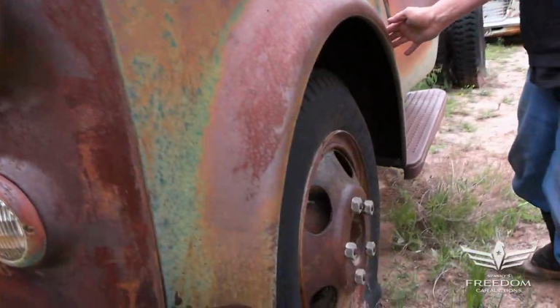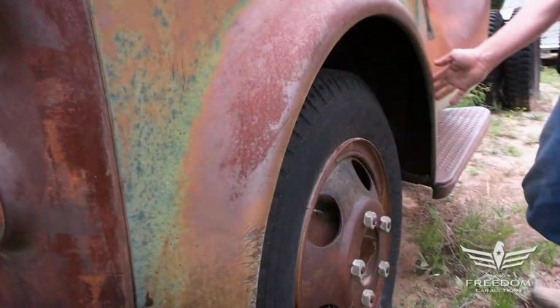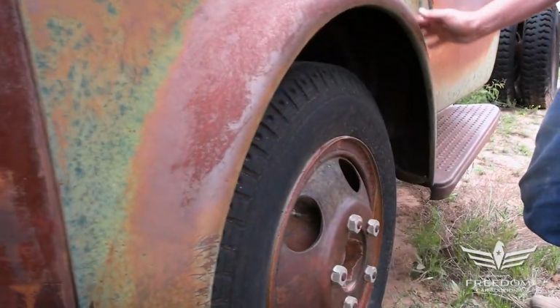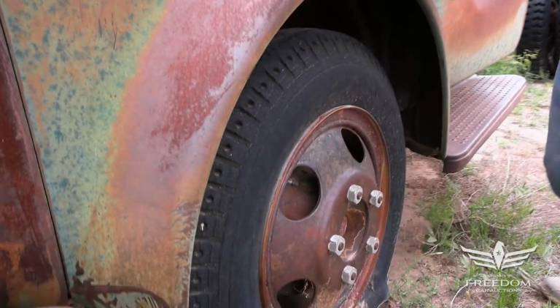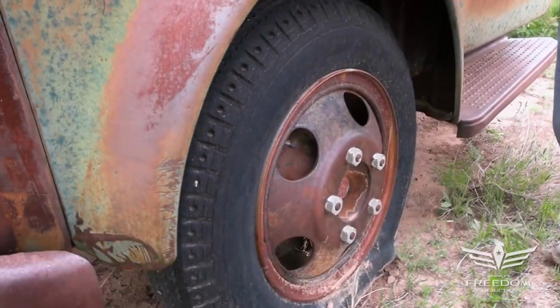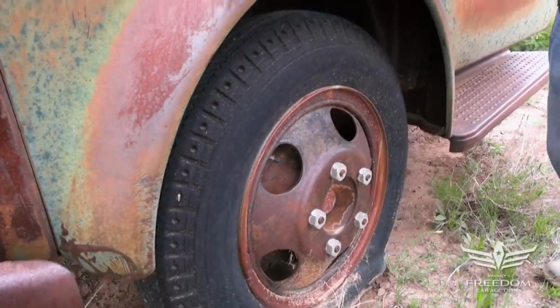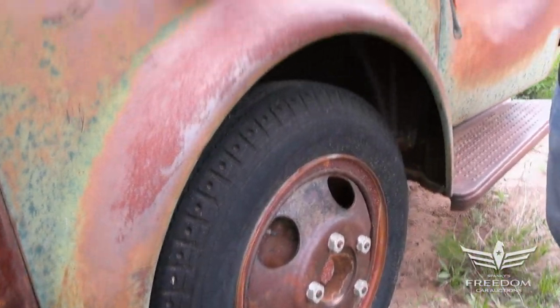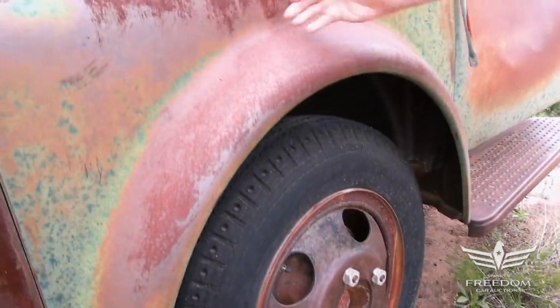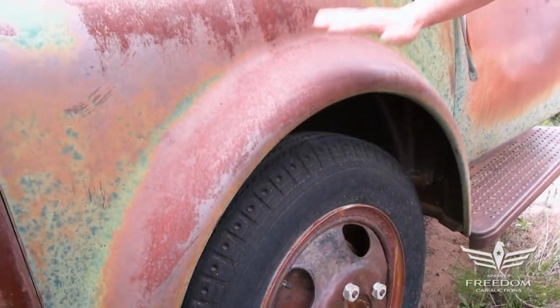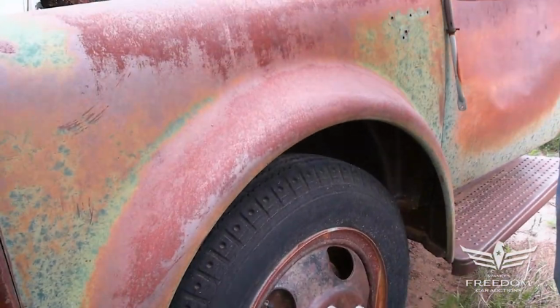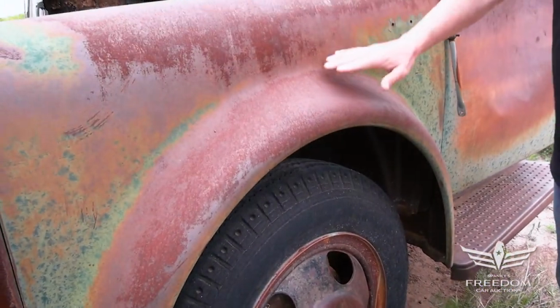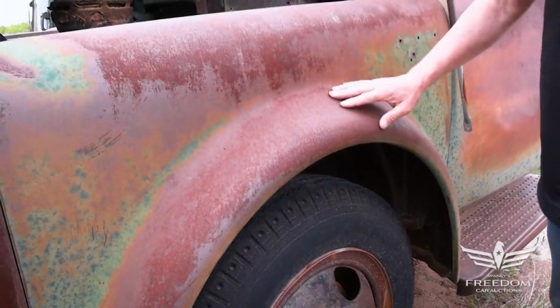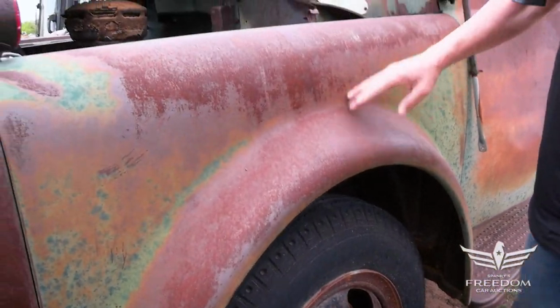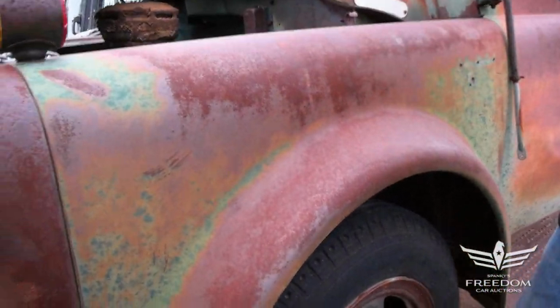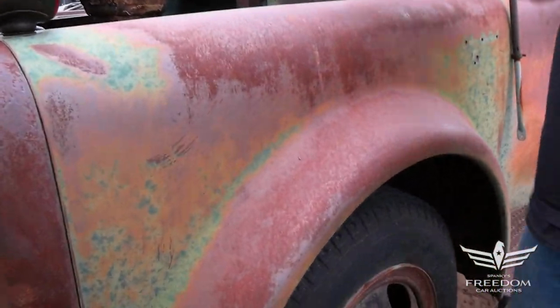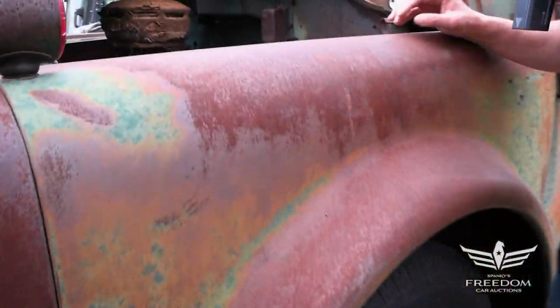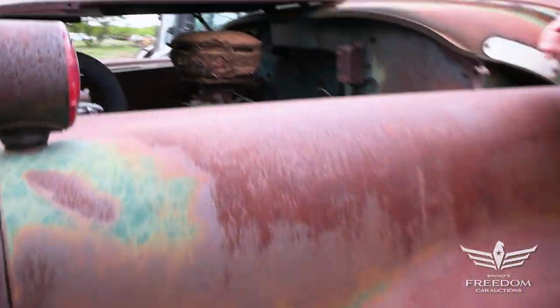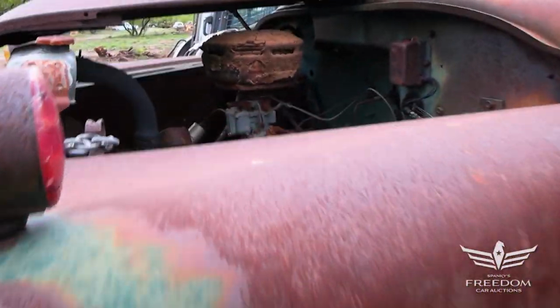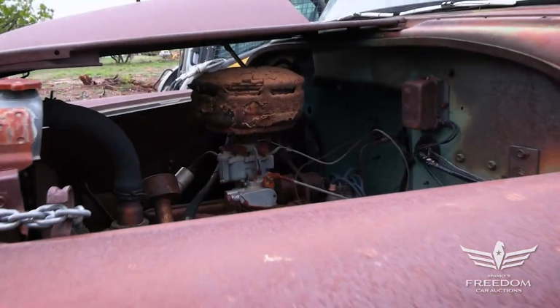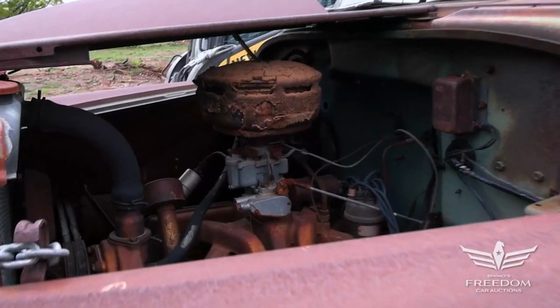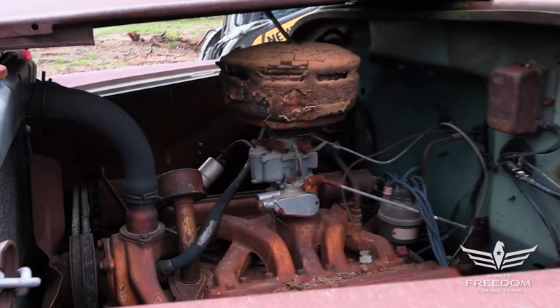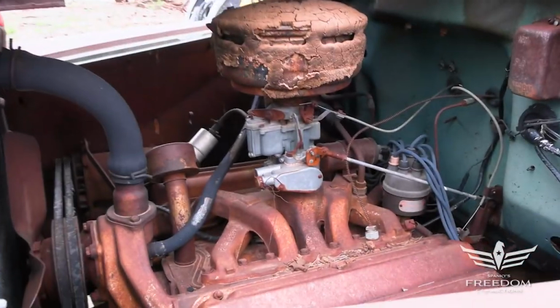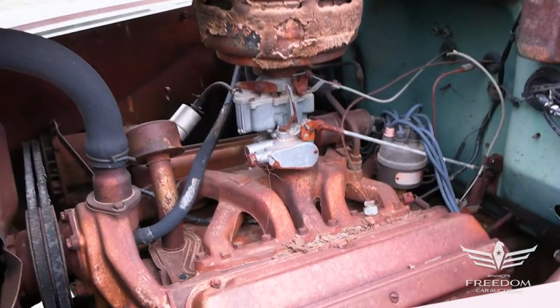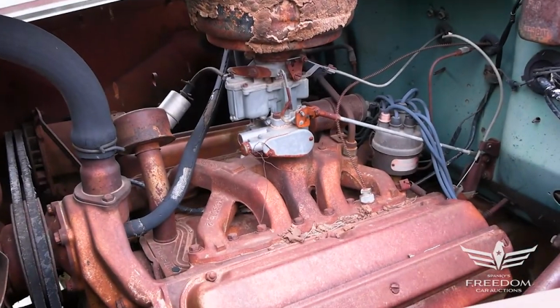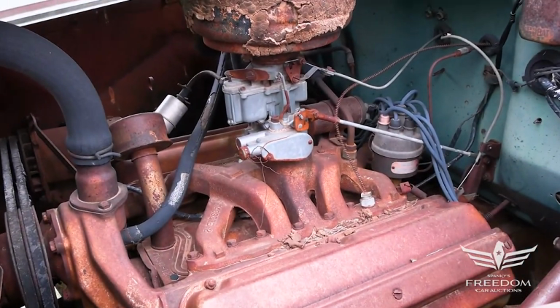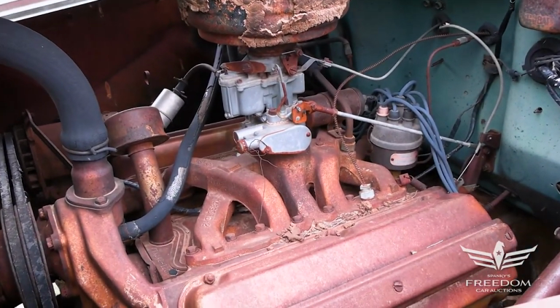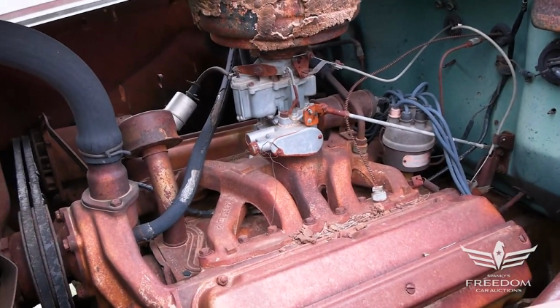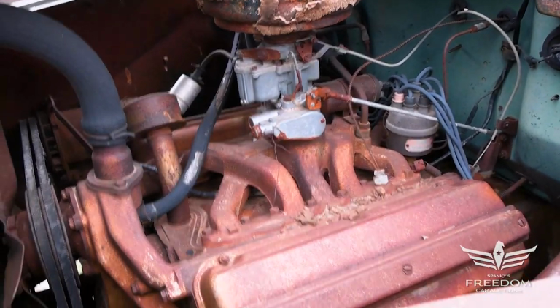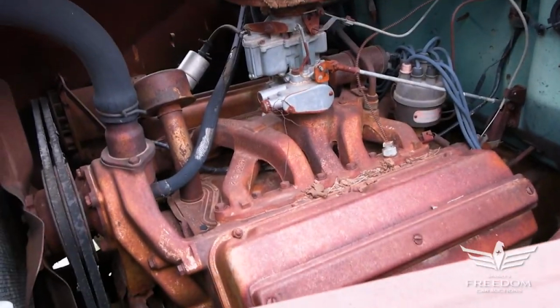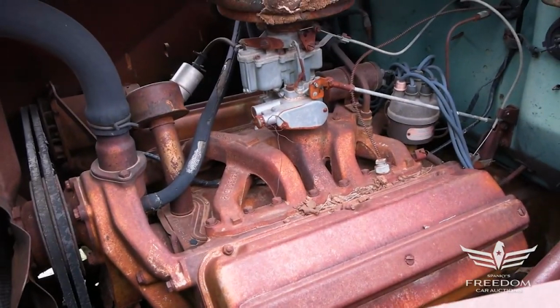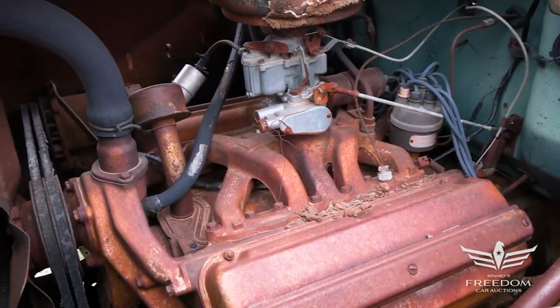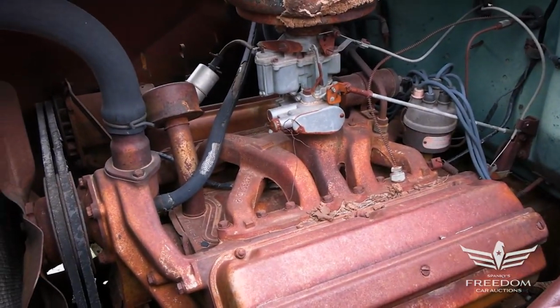I don't see any perforations. There's no rust here except for the surface stuff, which doesn't barely matter. But under the hood, you've got to love that. This has the Dodge Red Ram. They put Hemis in trucks, not just cars, as they do today.